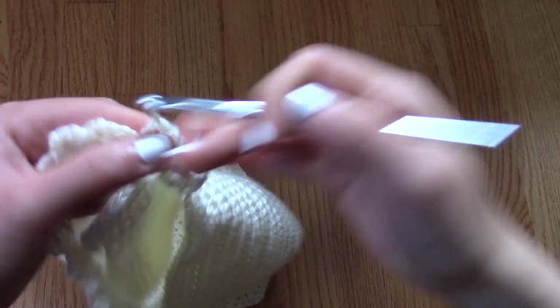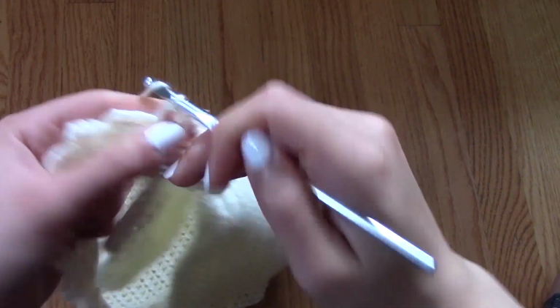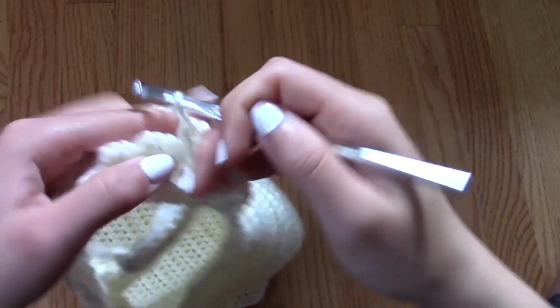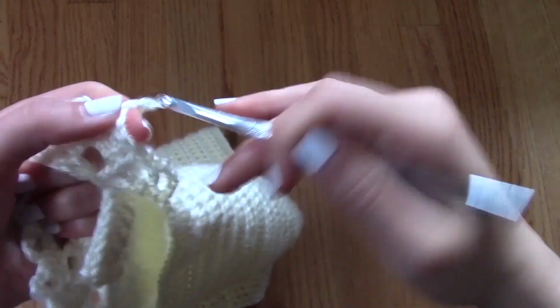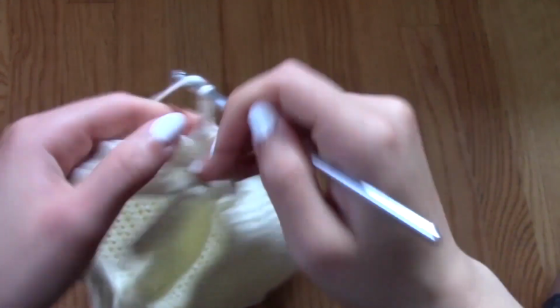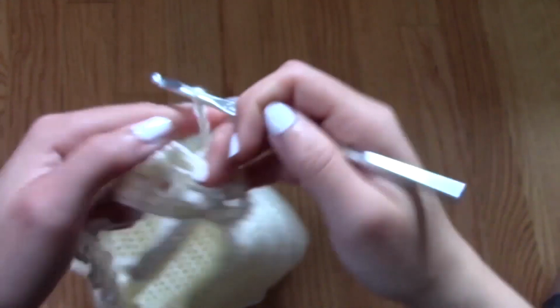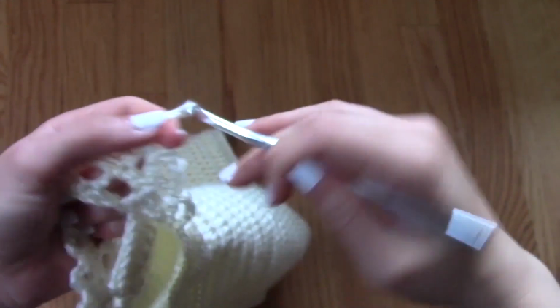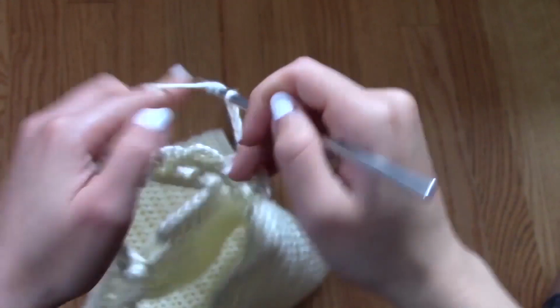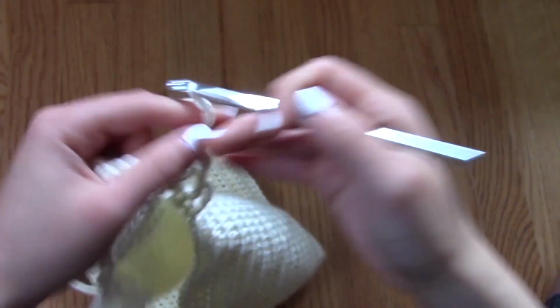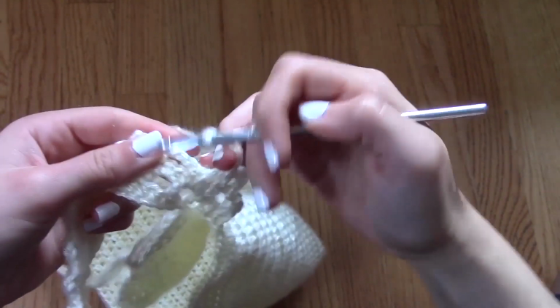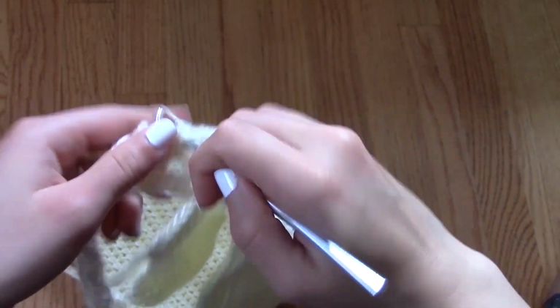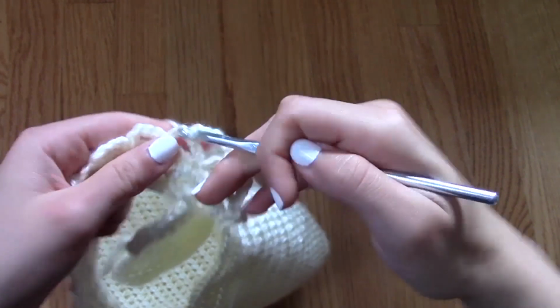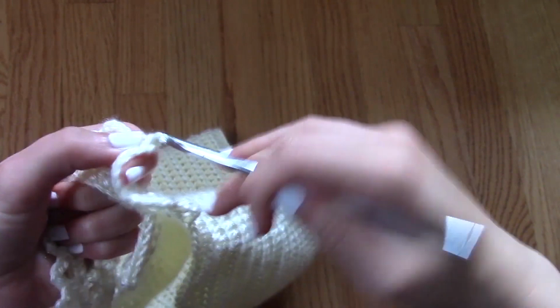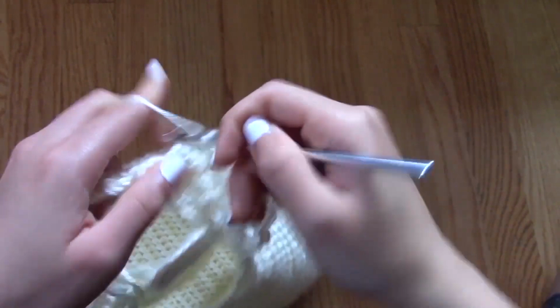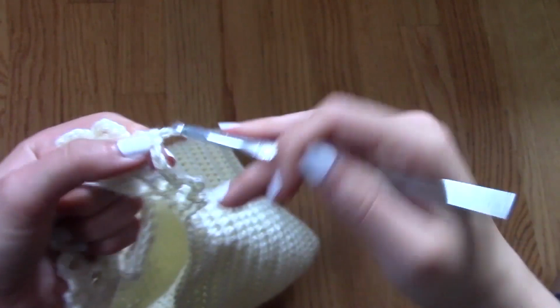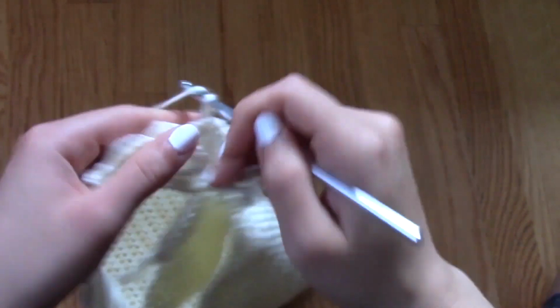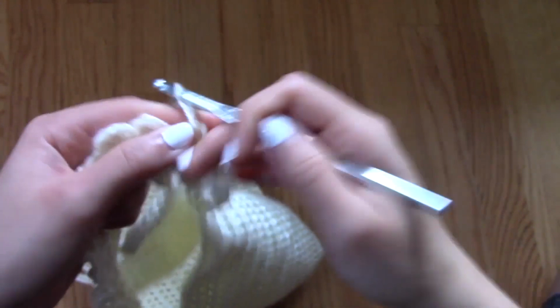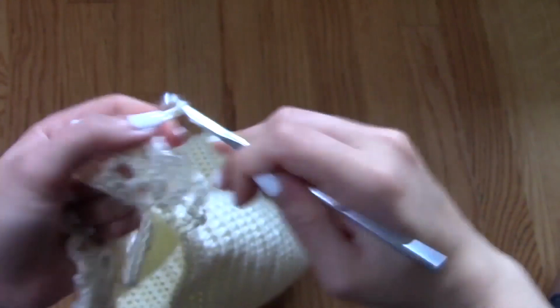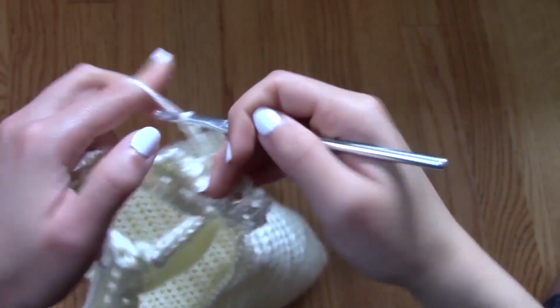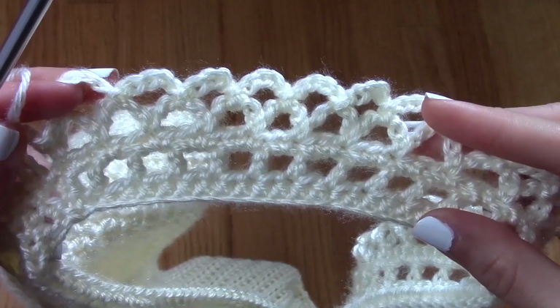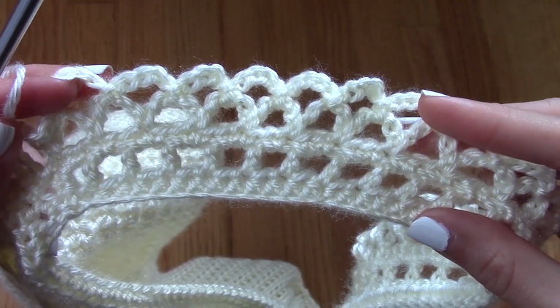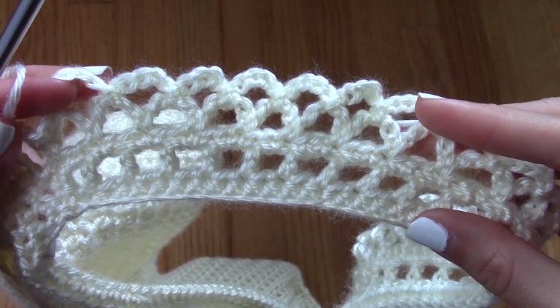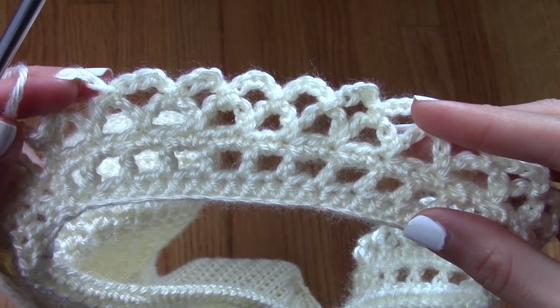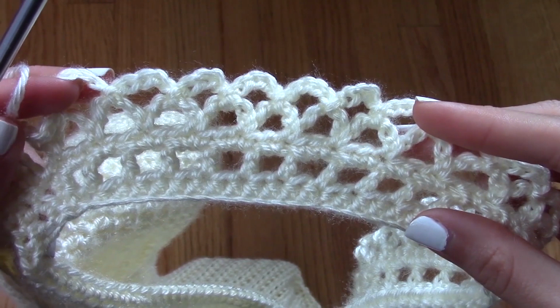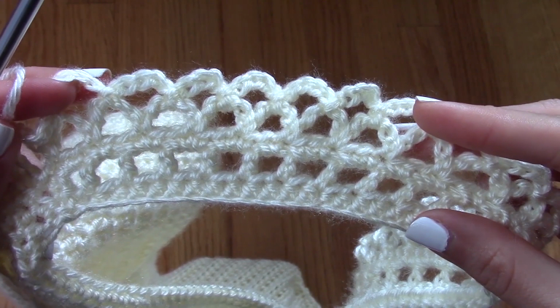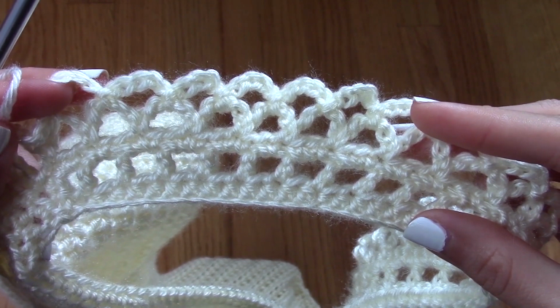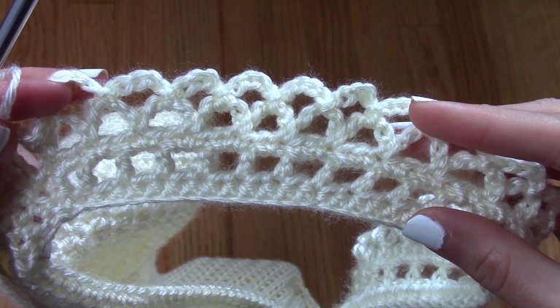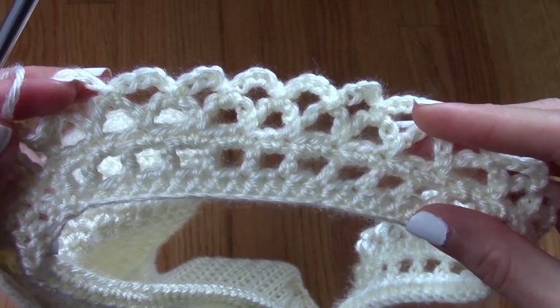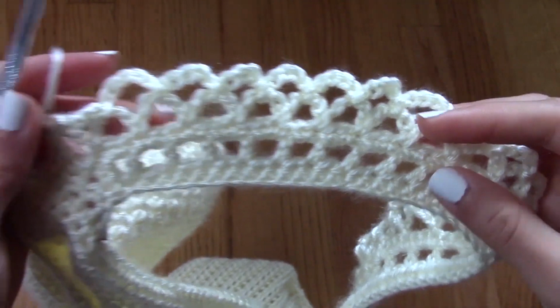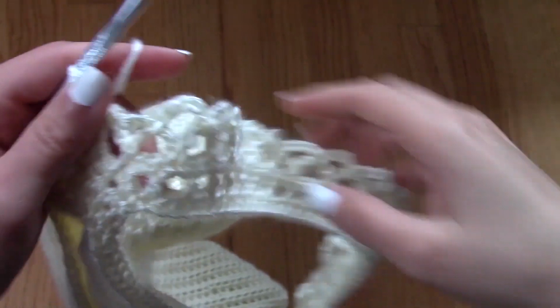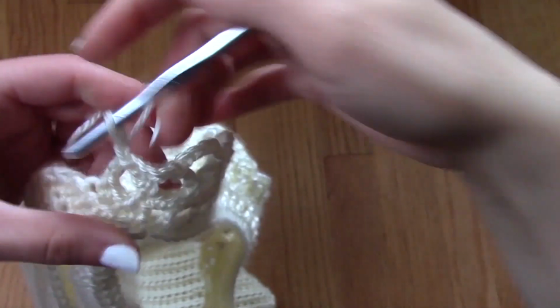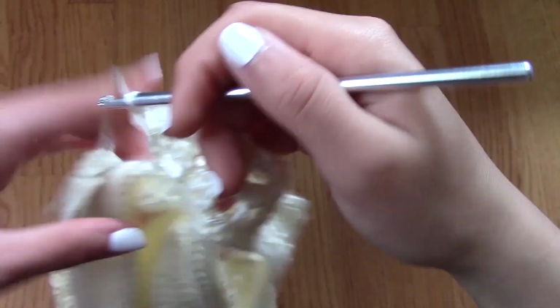I'm going to chain five, go into the loop, and slip stitch, and so on and so forth until I reach the end of the row. After that, I decided to be done with my shoulder strap — and that's what's going to be the design.